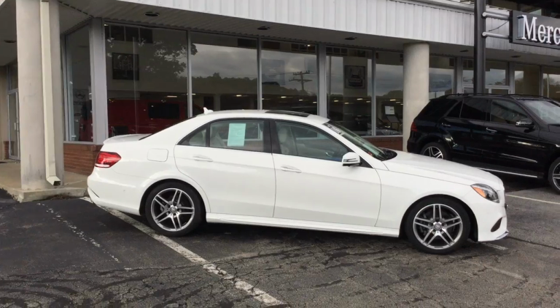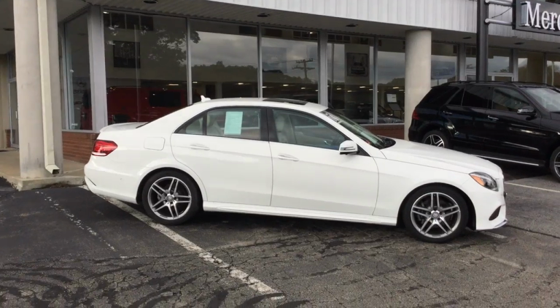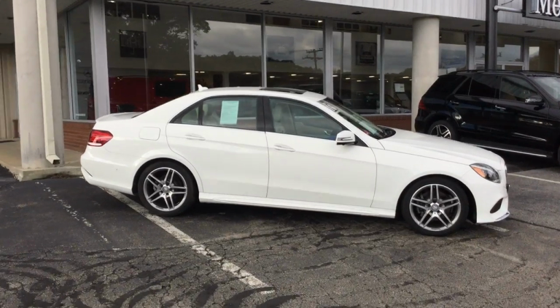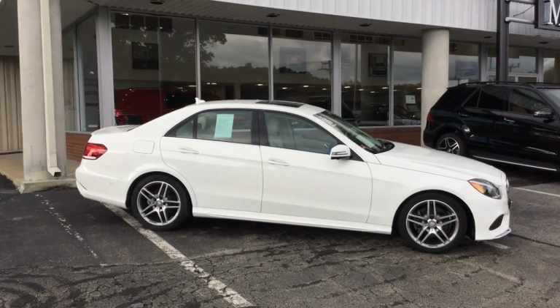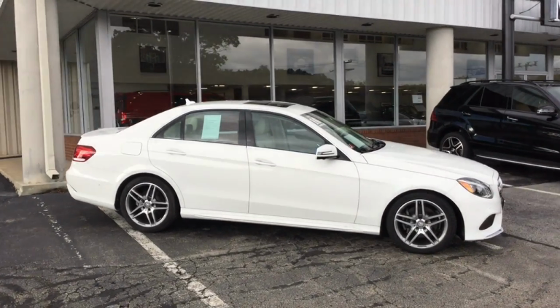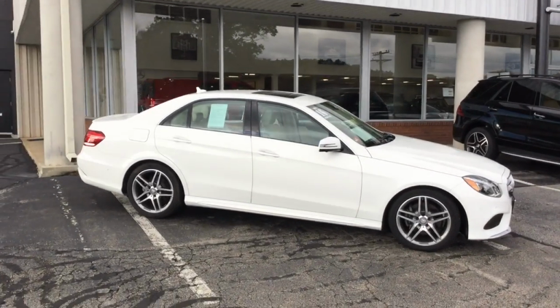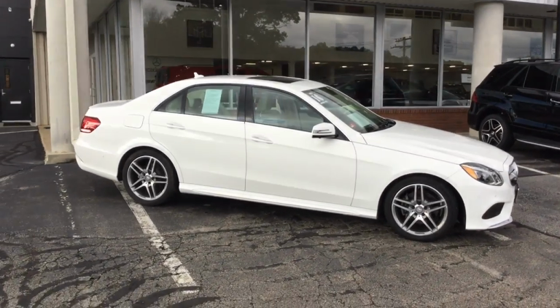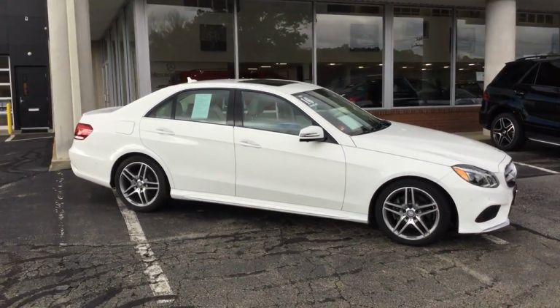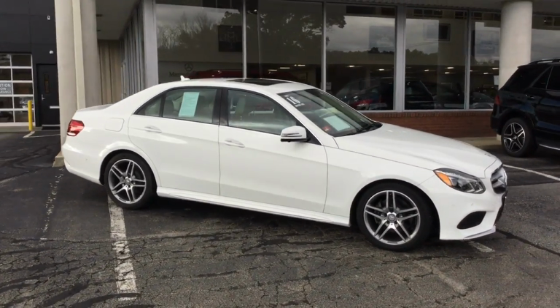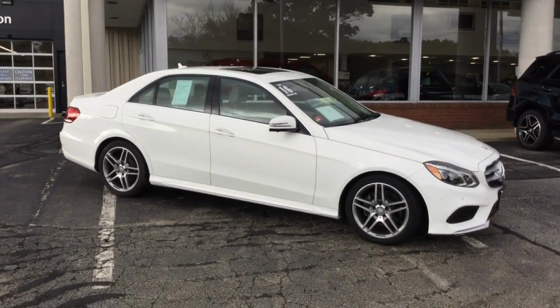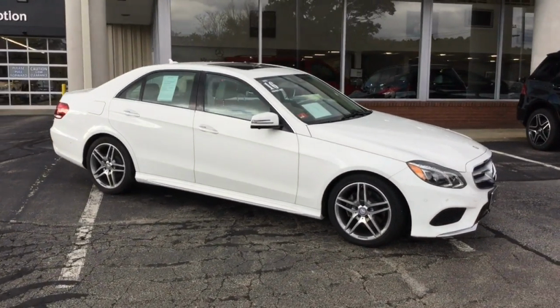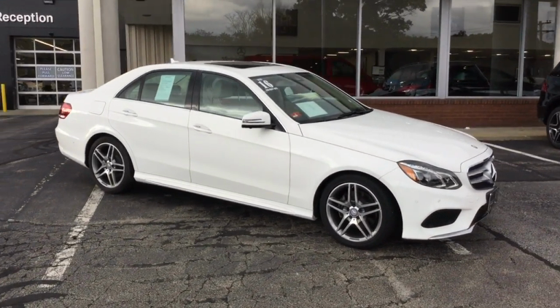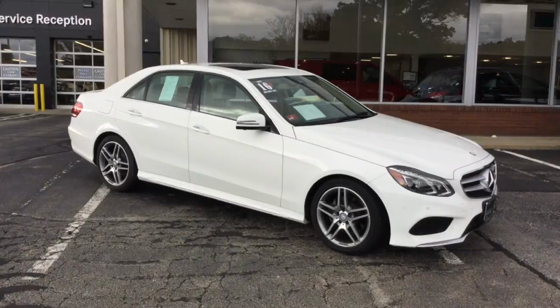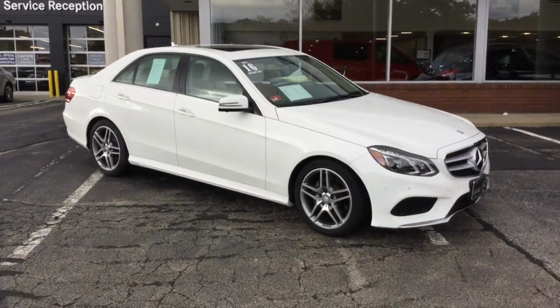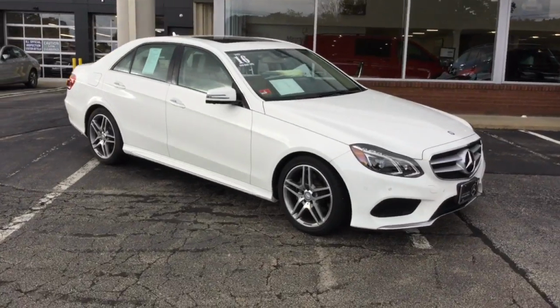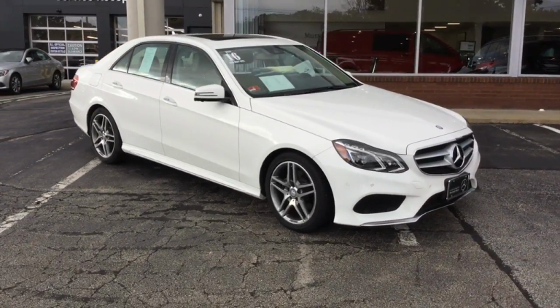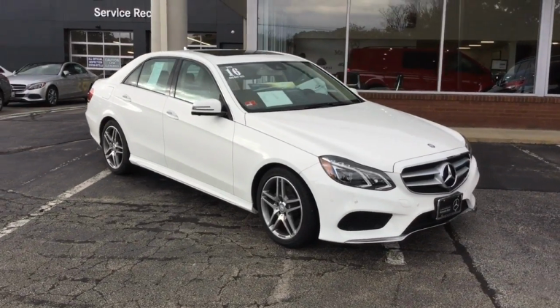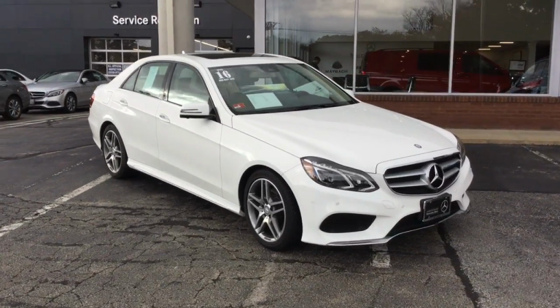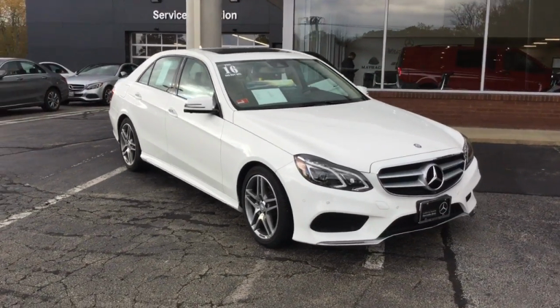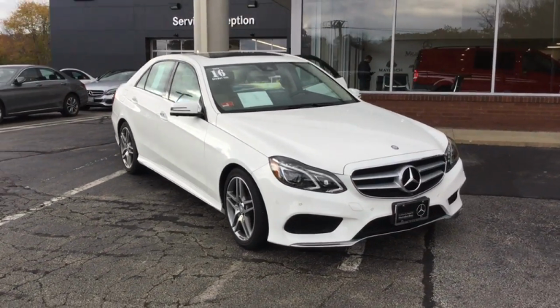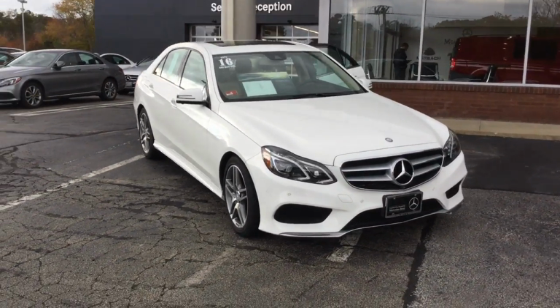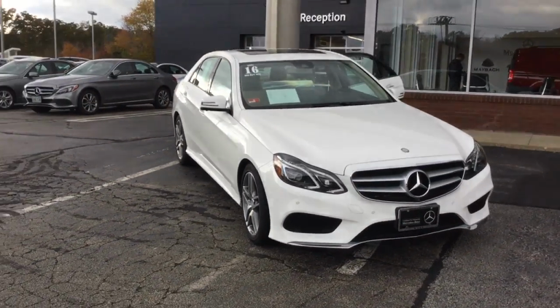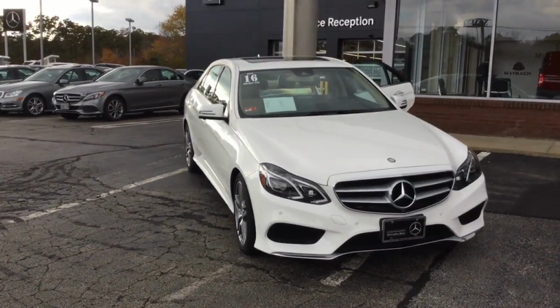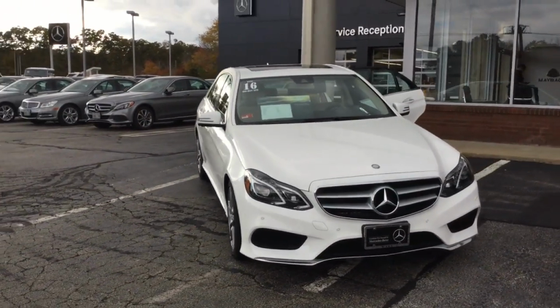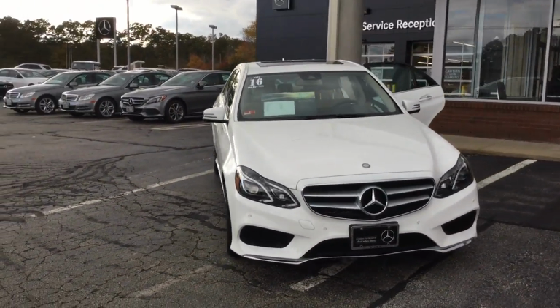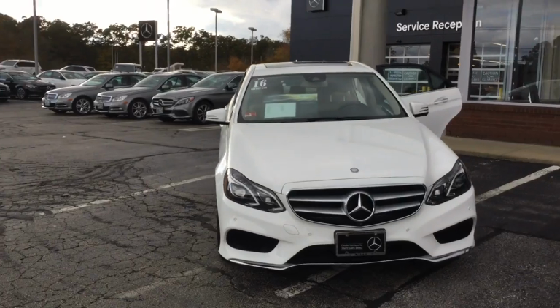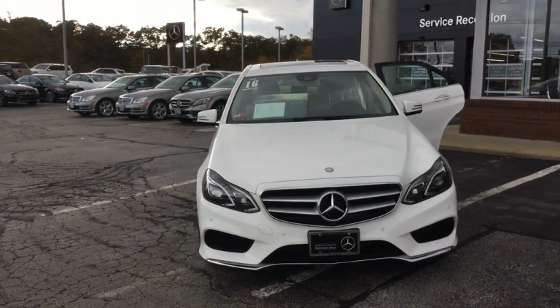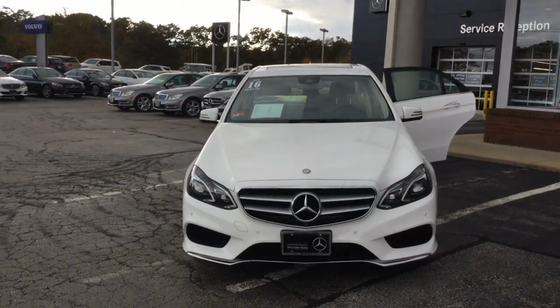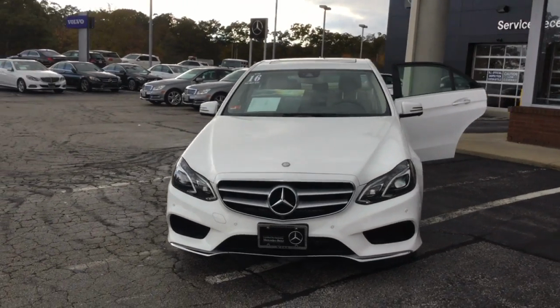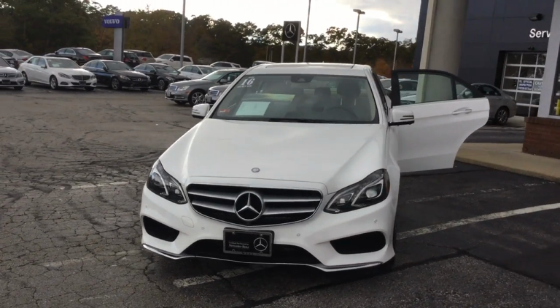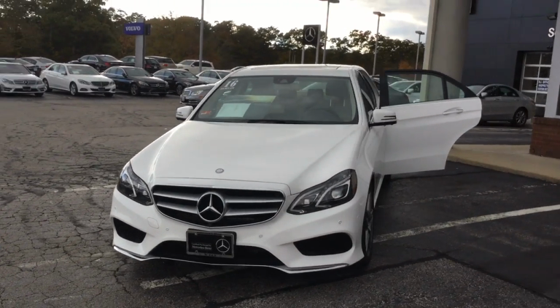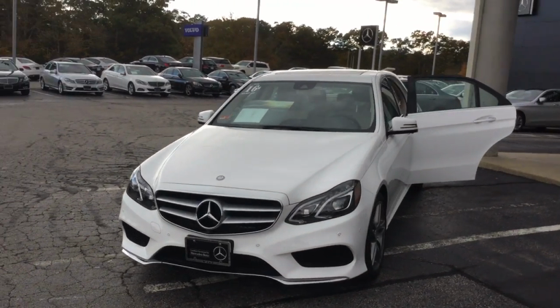Hello, this is John from VD and this is the 2016 E350 4Matic Sport Sedan, 12,158 miles, polar white over a silk beige interior.